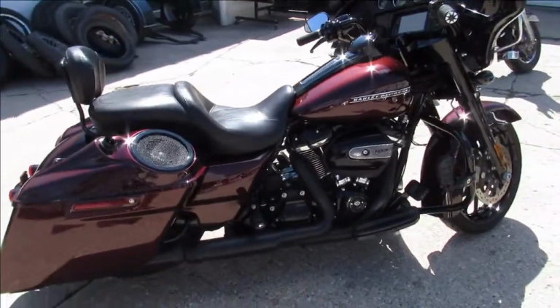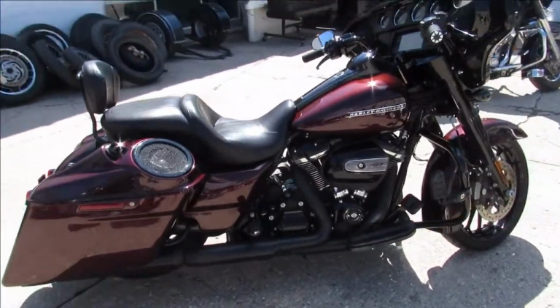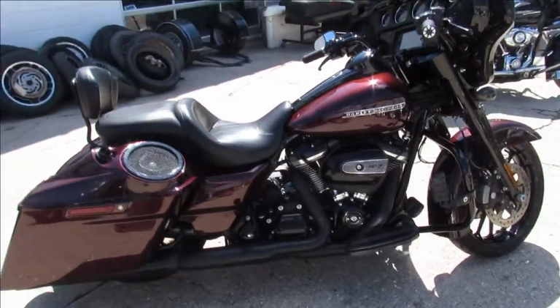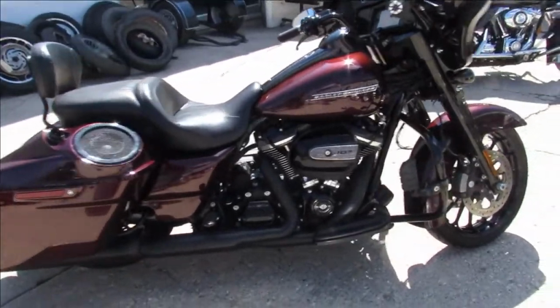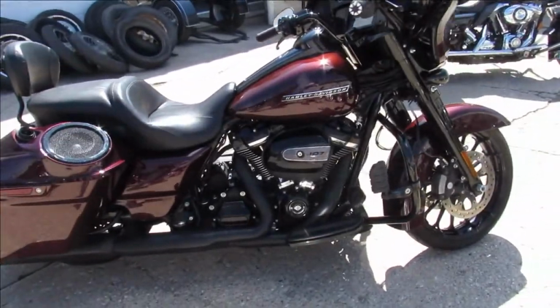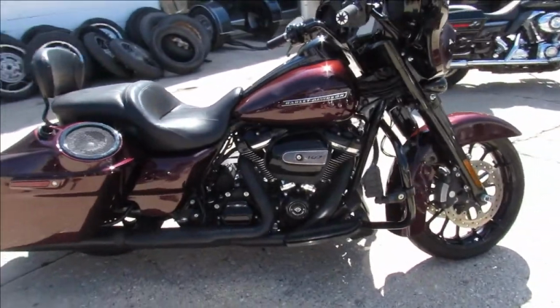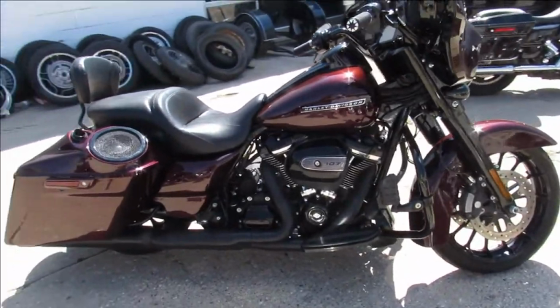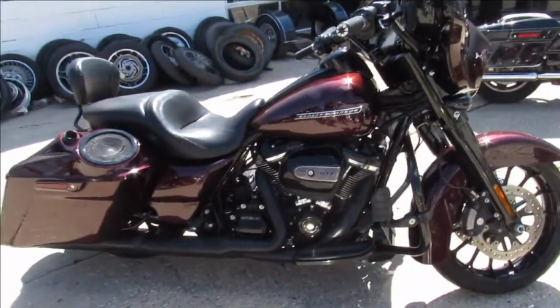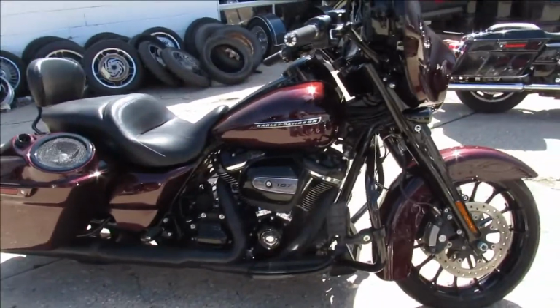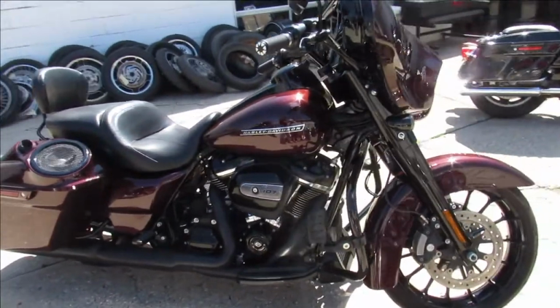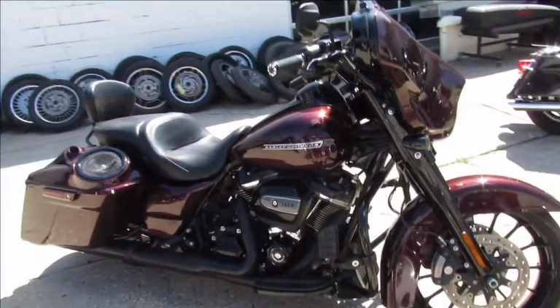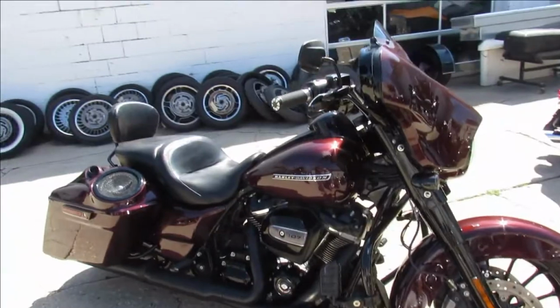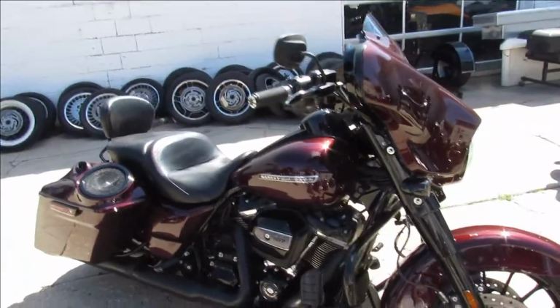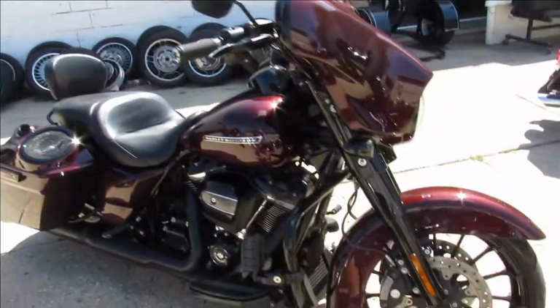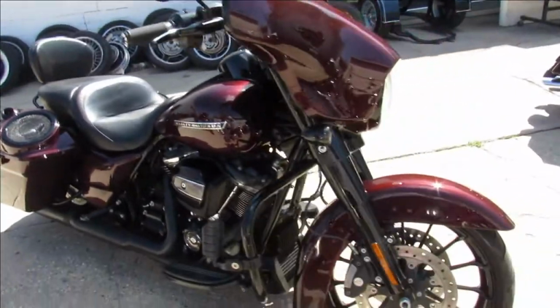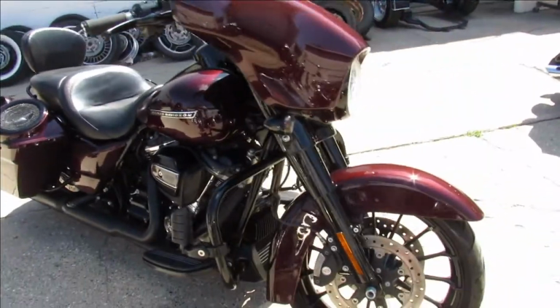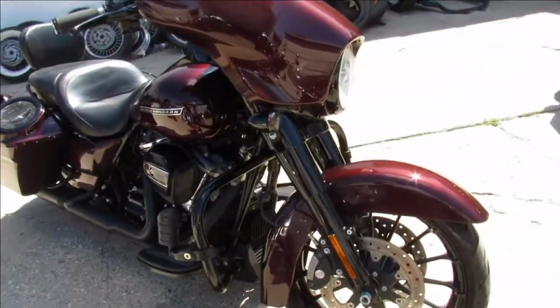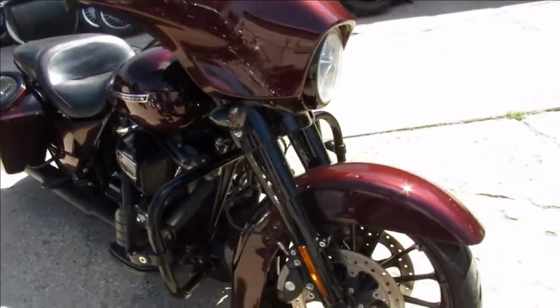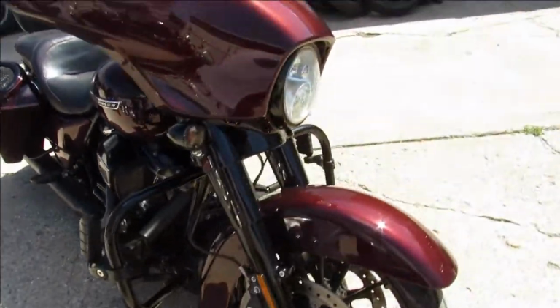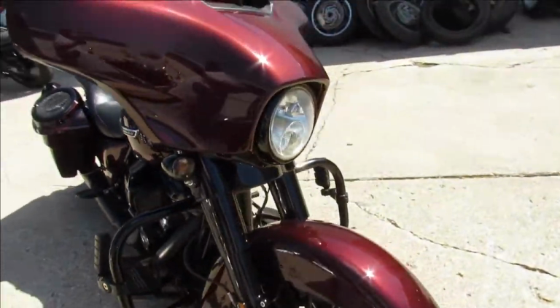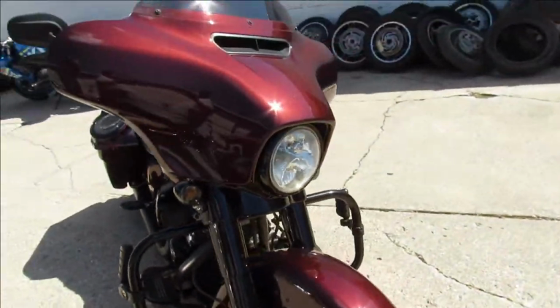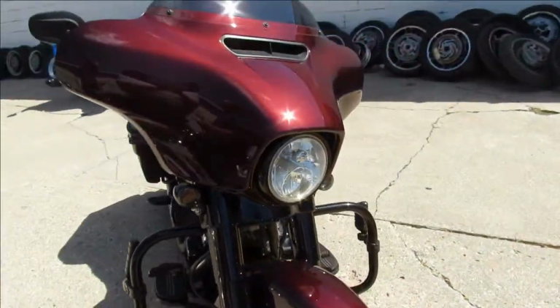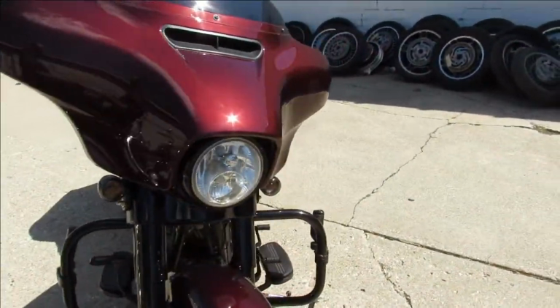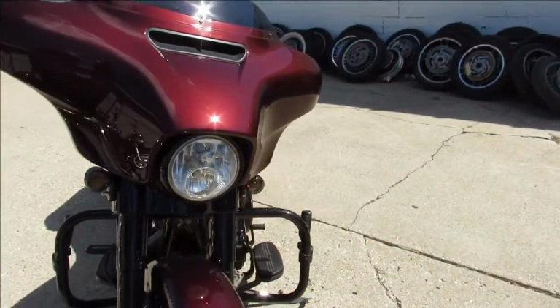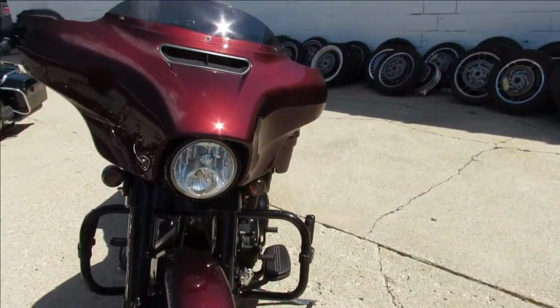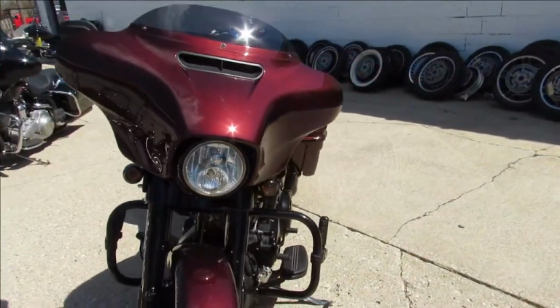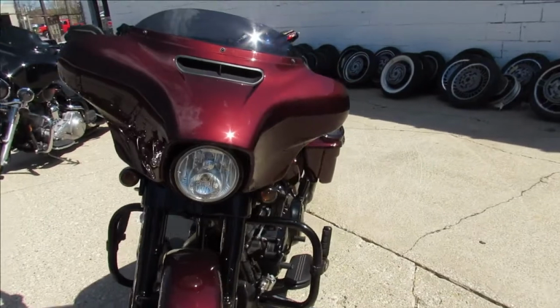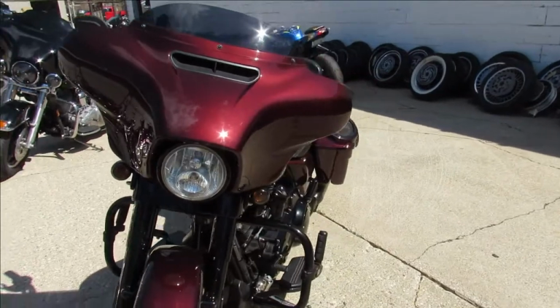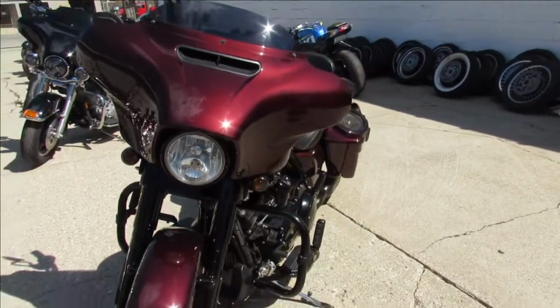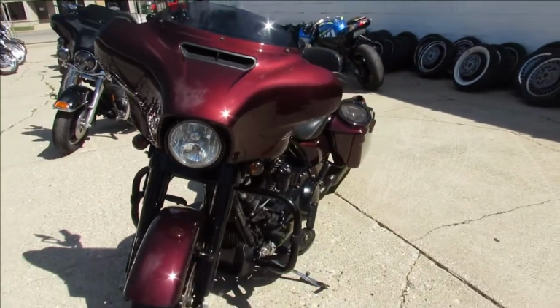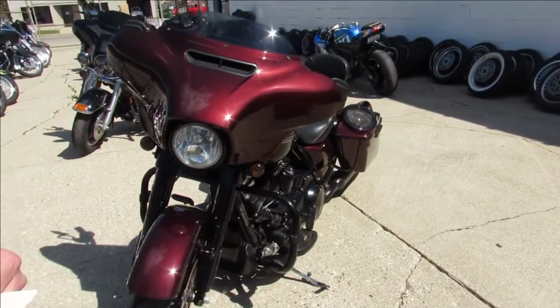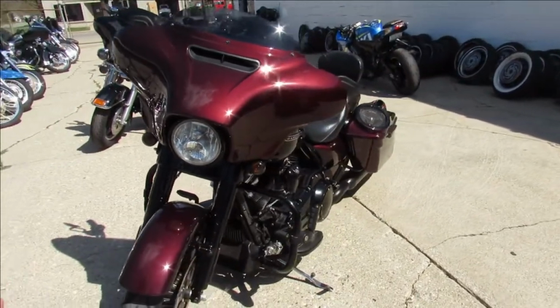One we're doing a video on is a 2018 Harley Davidson Street Glide Special. It comes with the 107 cubic inch Milwaukee 8 motor, and you guys got to take a close look at this one — it is one sharp bike.